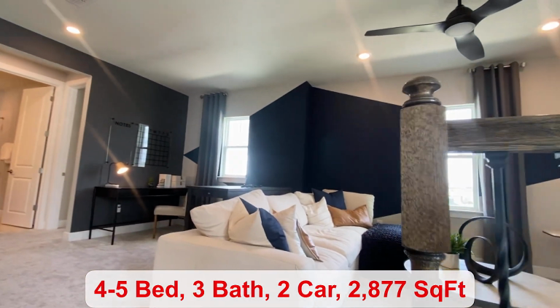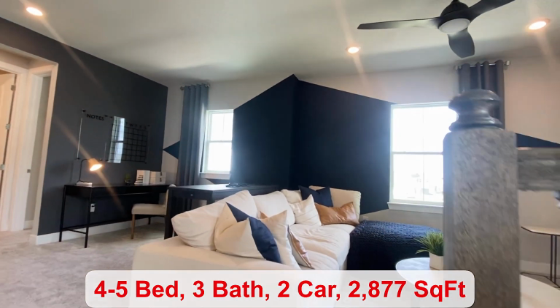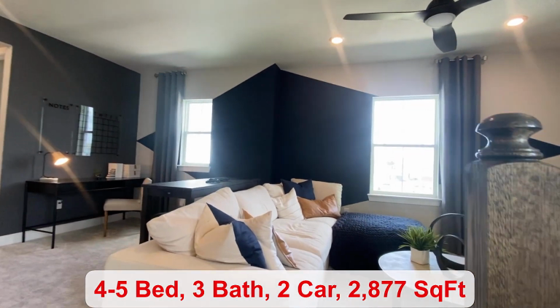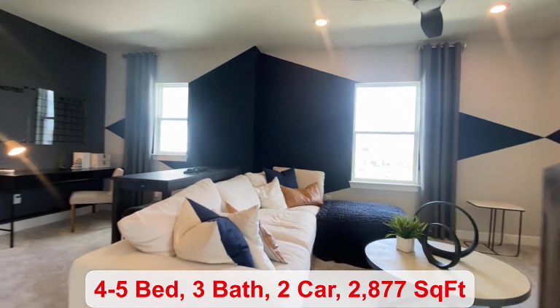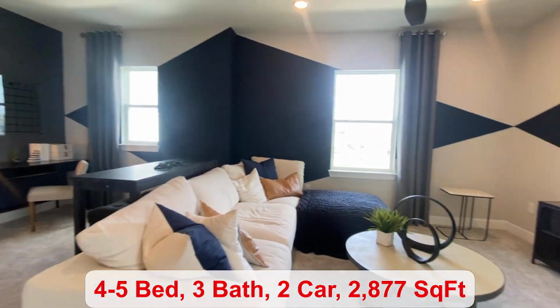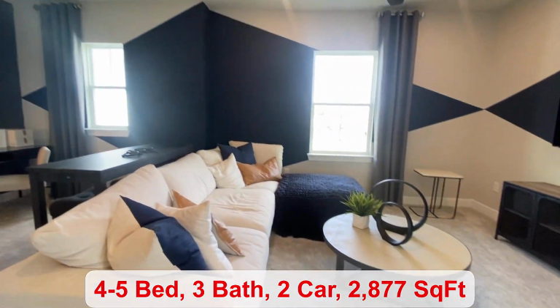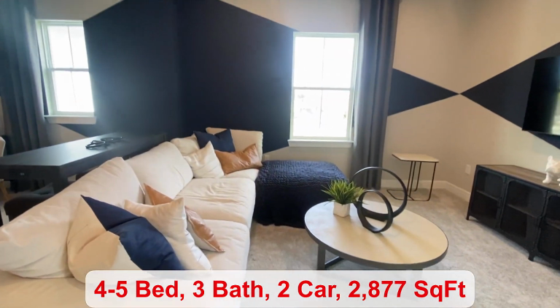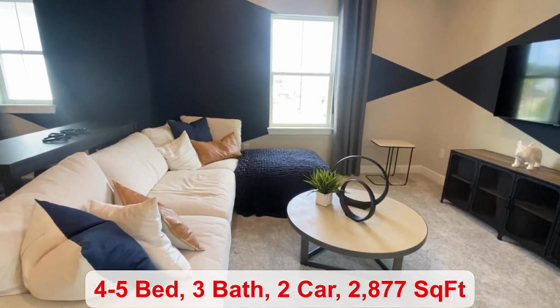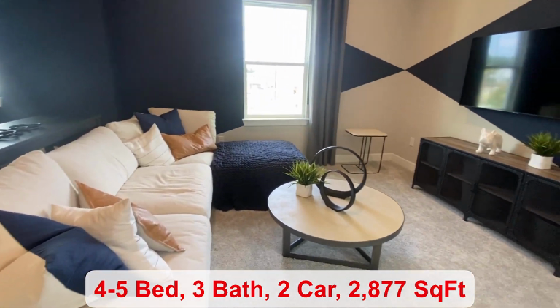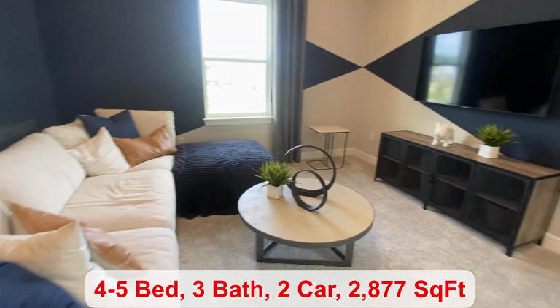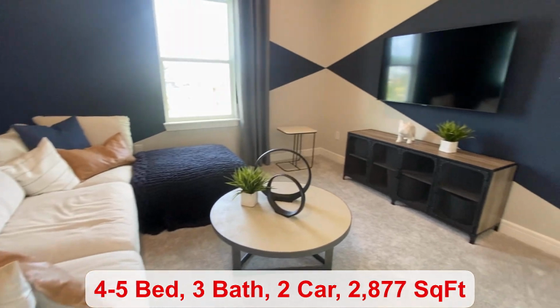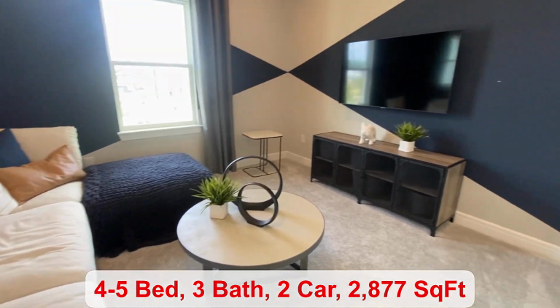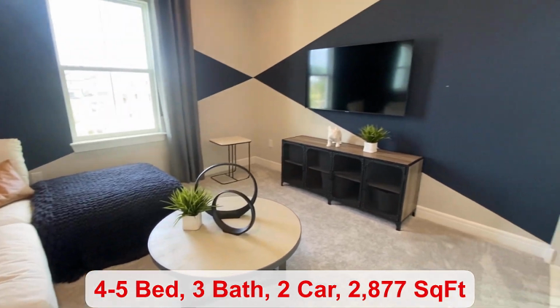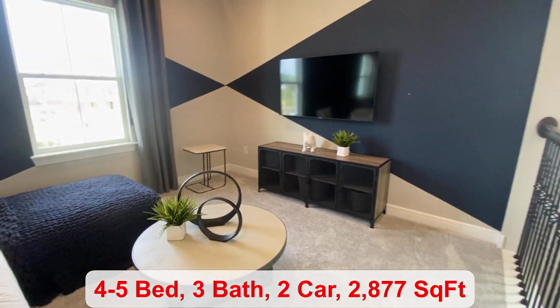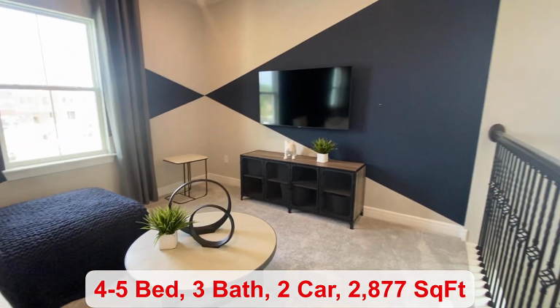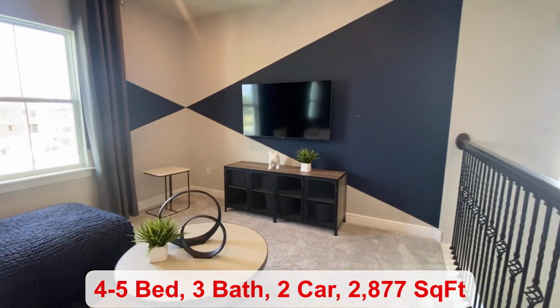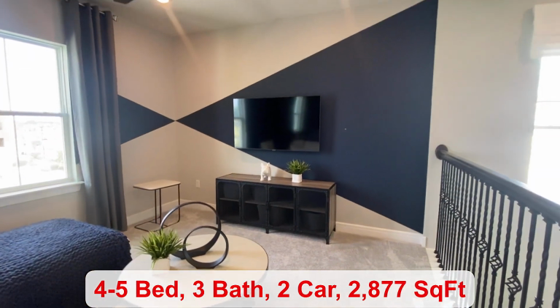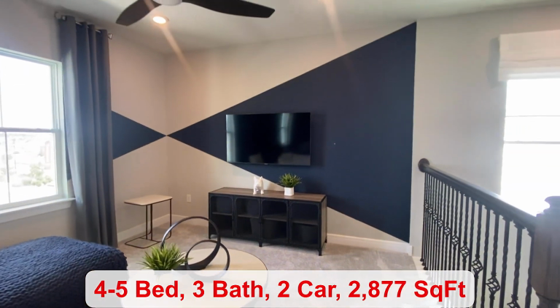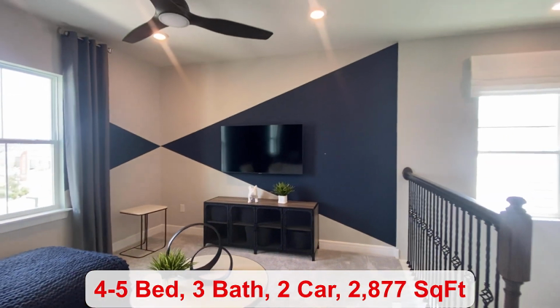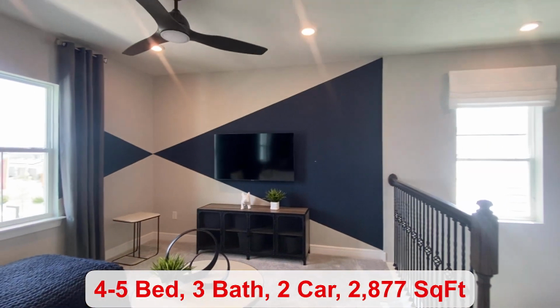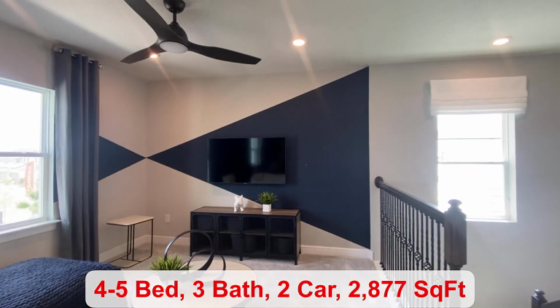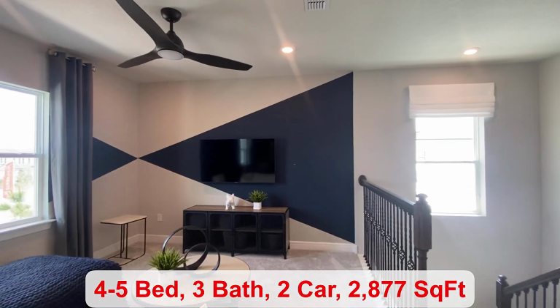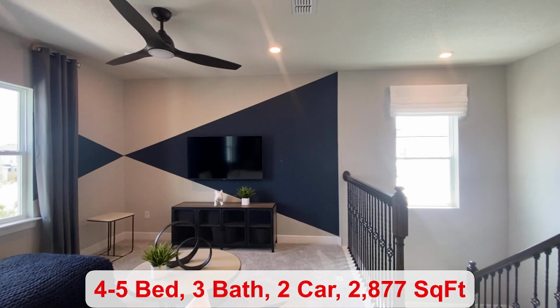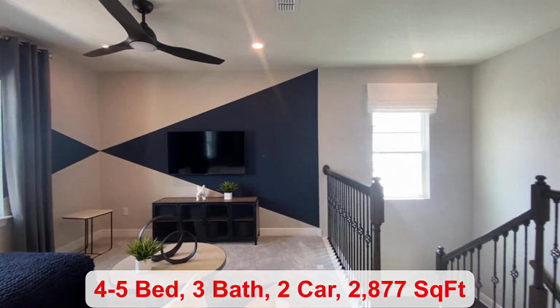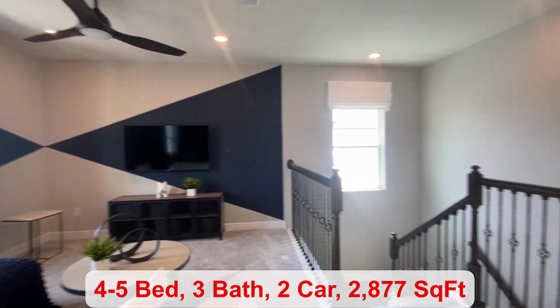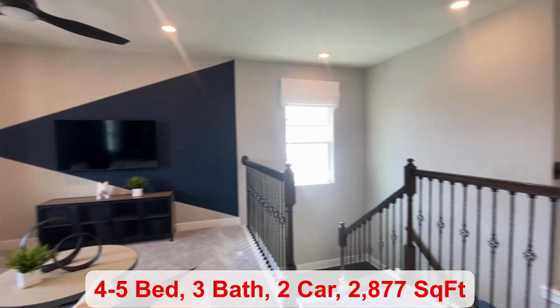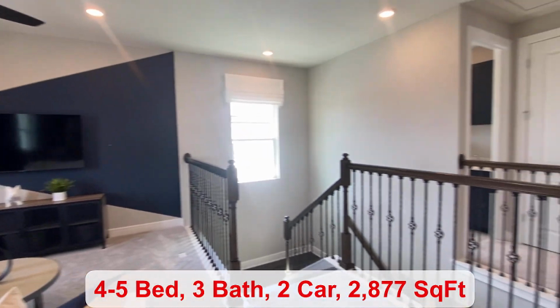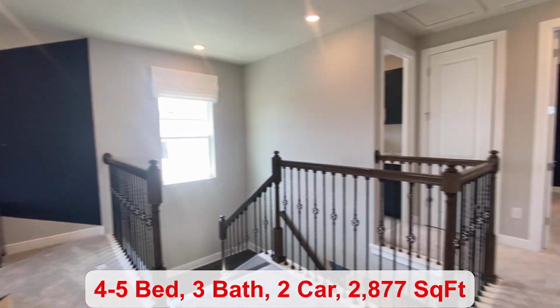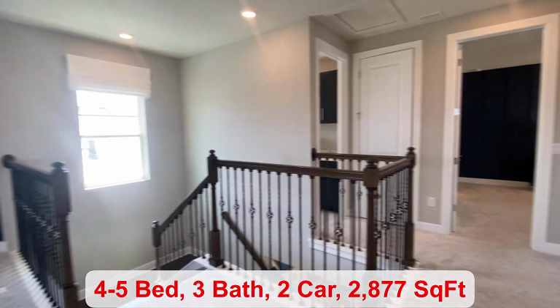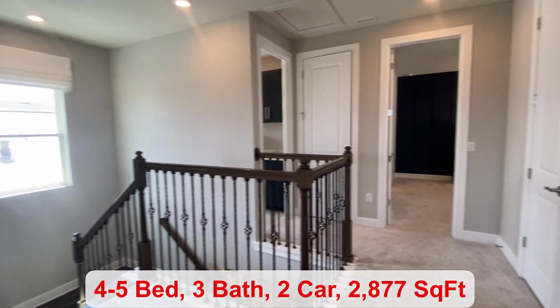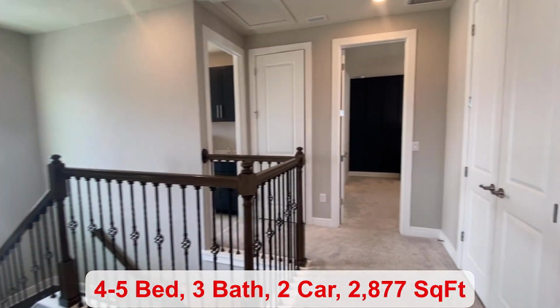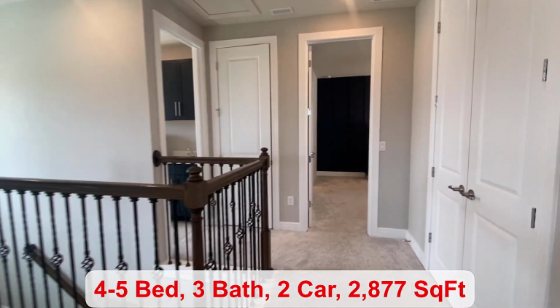At the top of the stairs you have your loft space. If you need a fifth bedroom, you can have the bedroom and bathroom here in place of the loft.